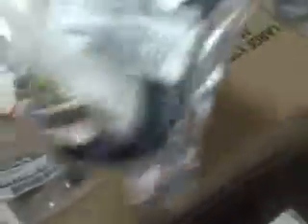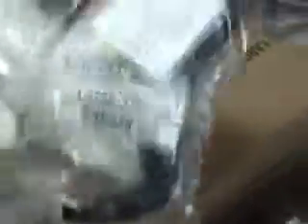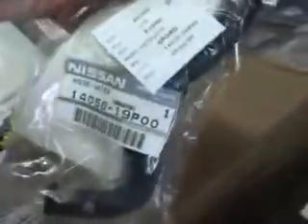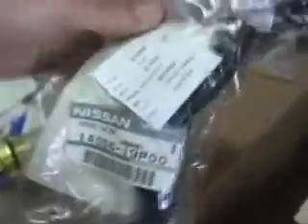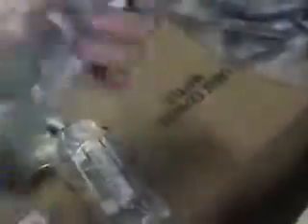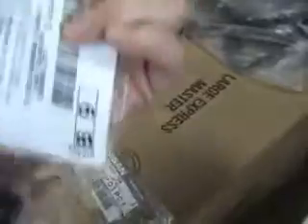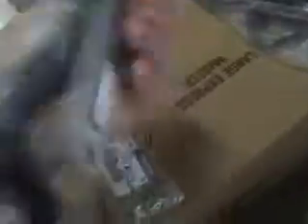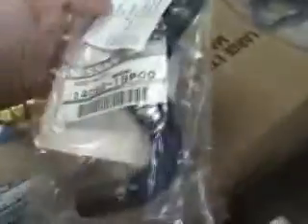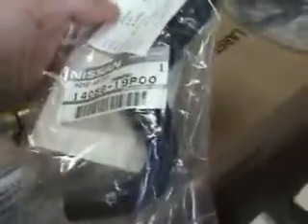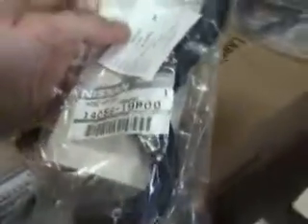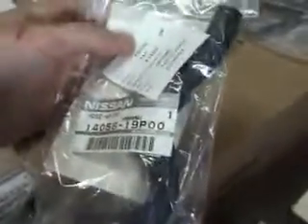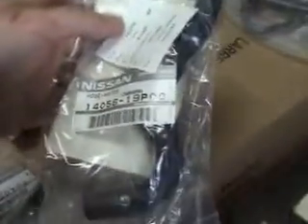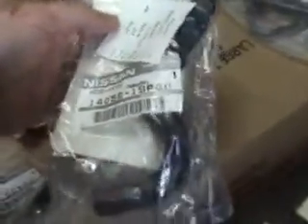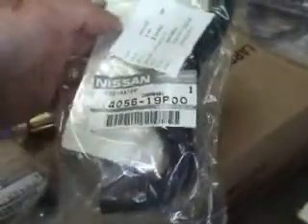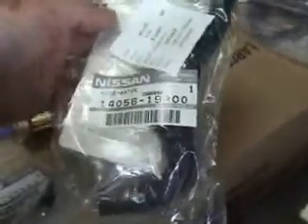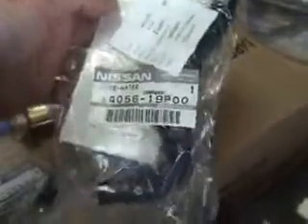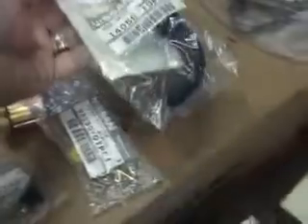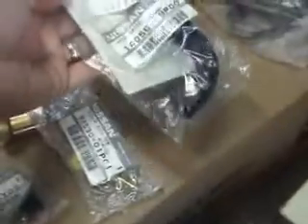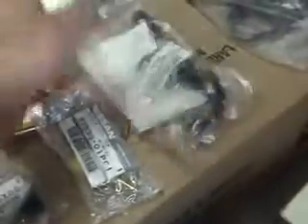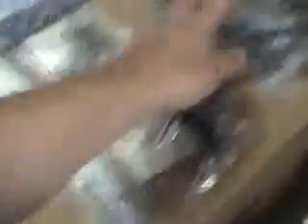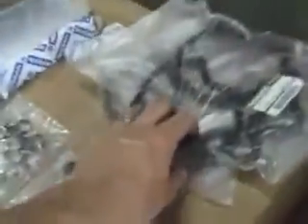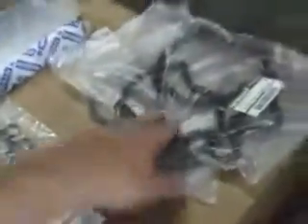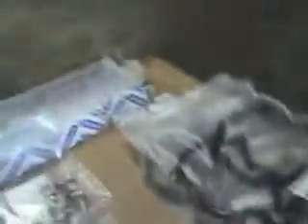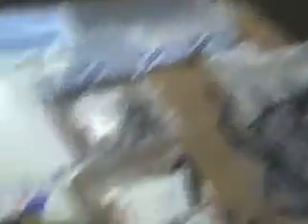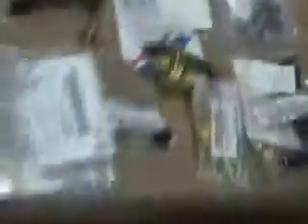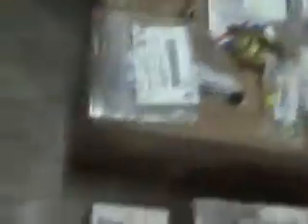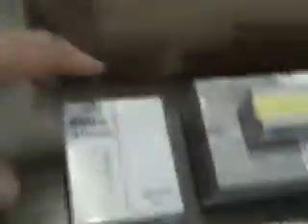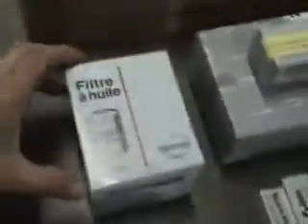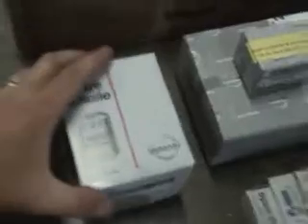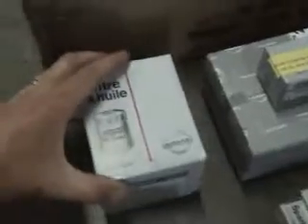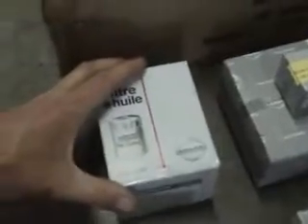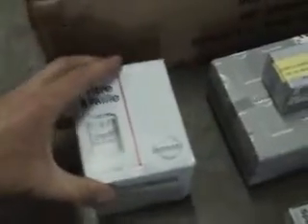One of these manifold water hoses — I think this is probably right by the throttle body, though I haven't looked yet. It's one of them. Valve cover gaskets. The oil filter is just a spare; I already put one on.